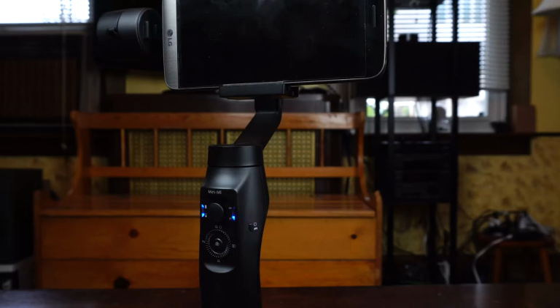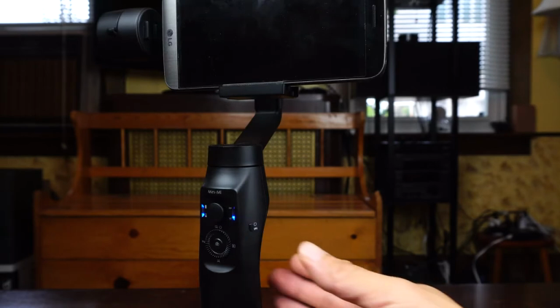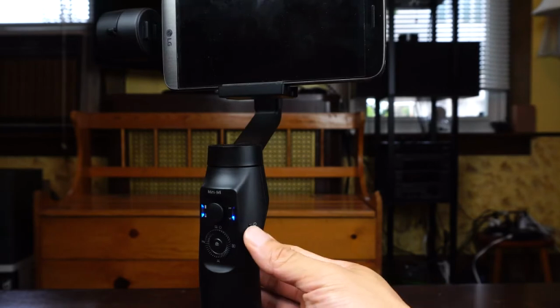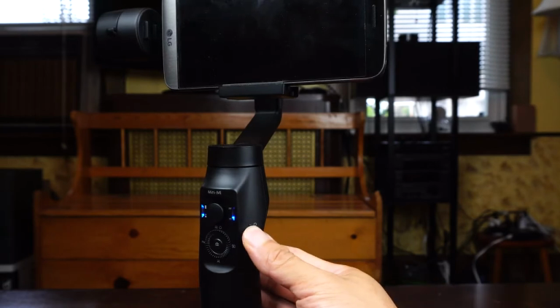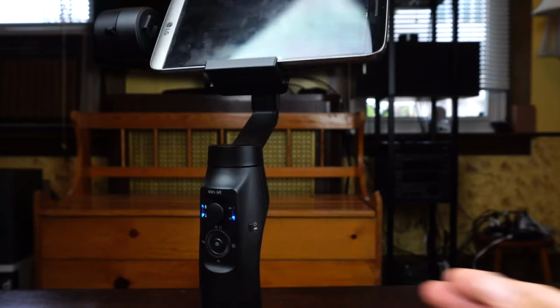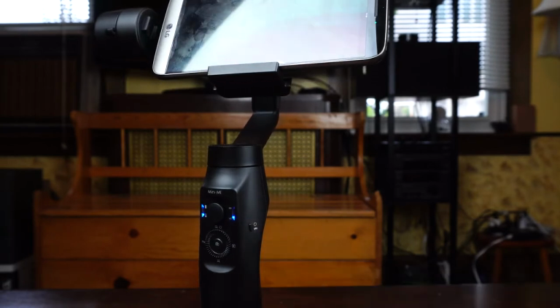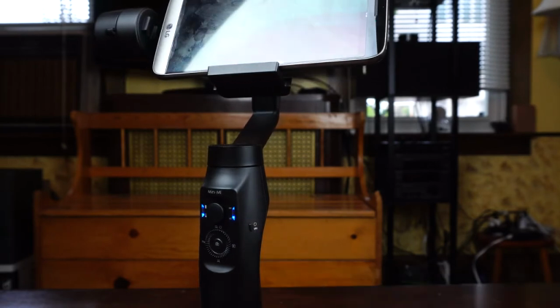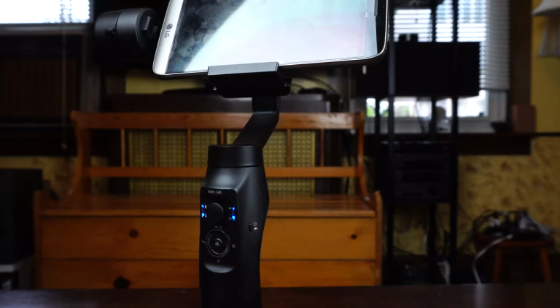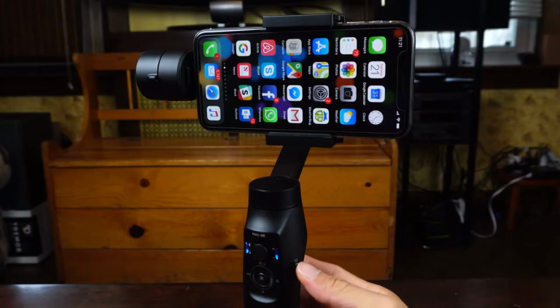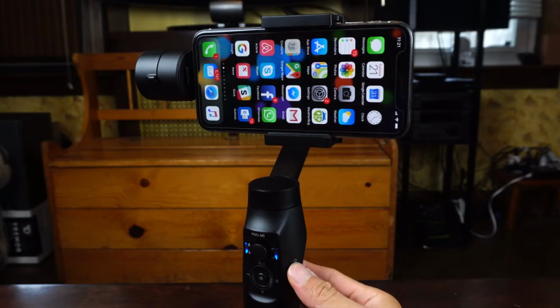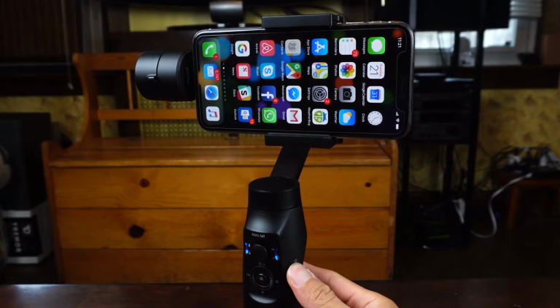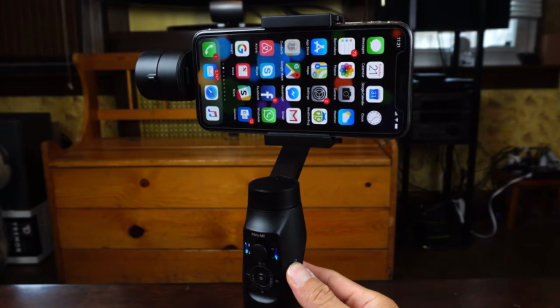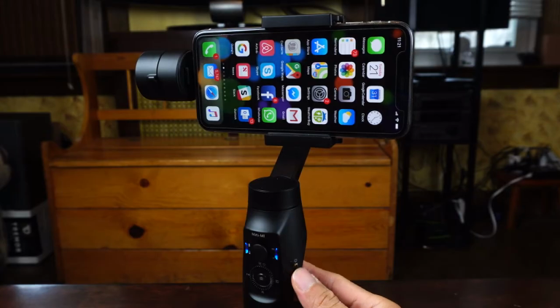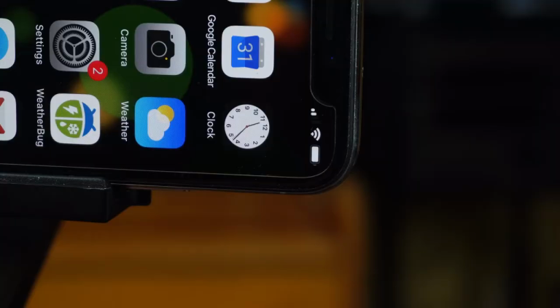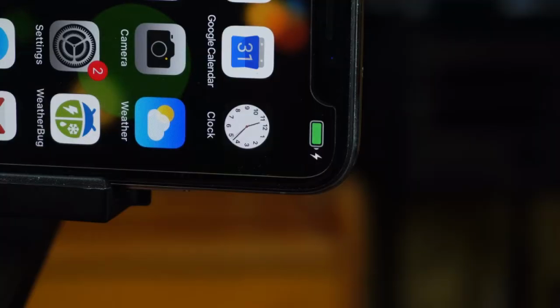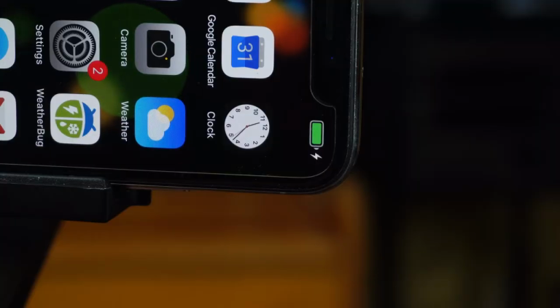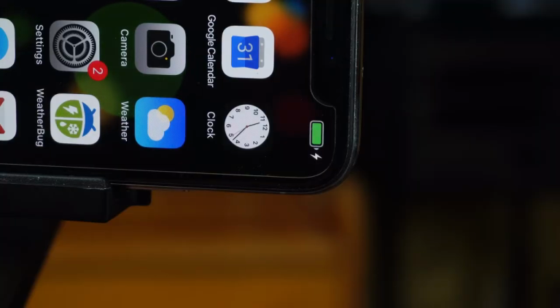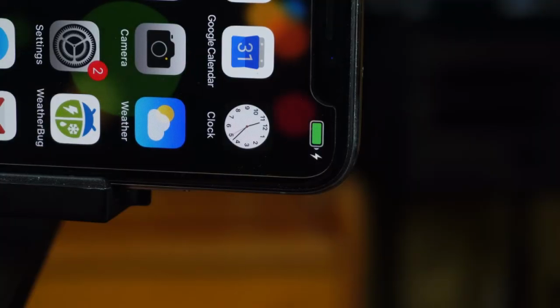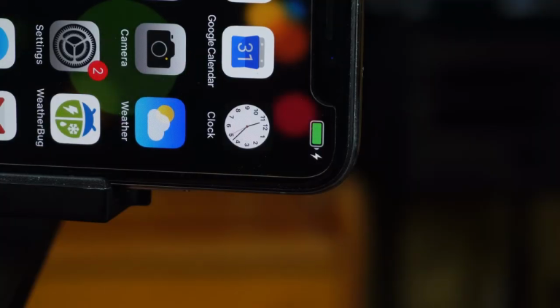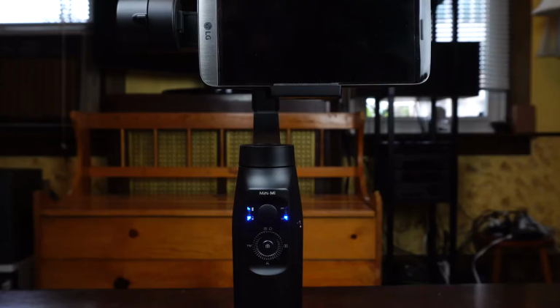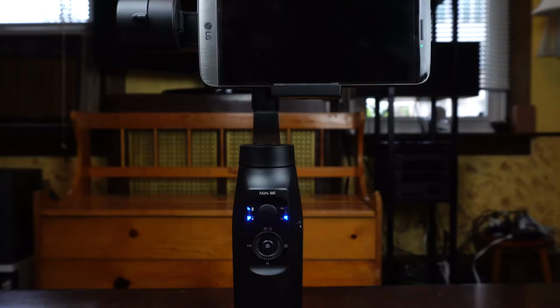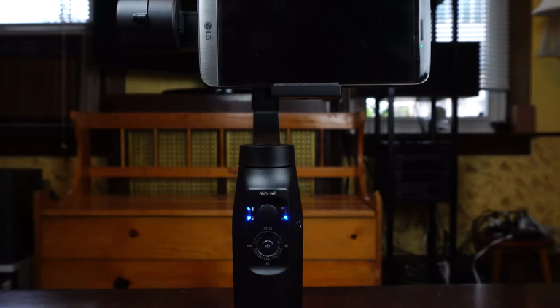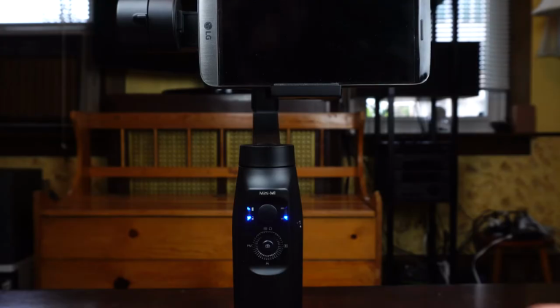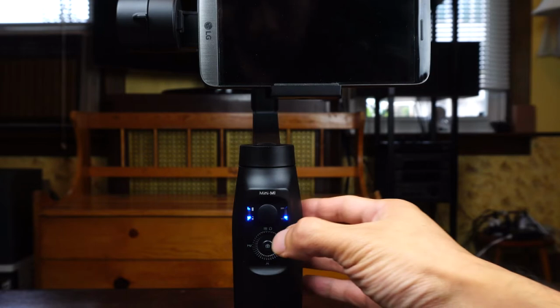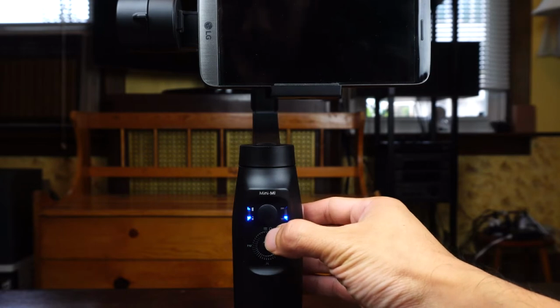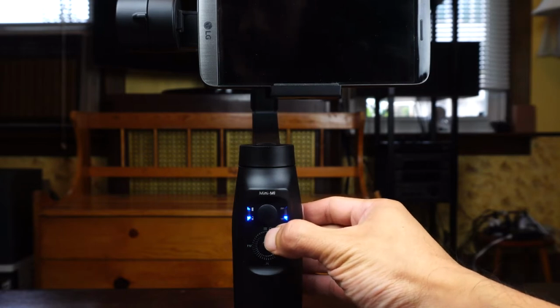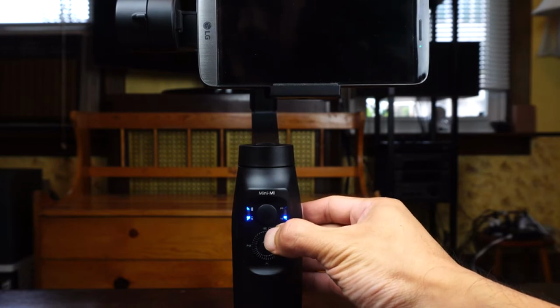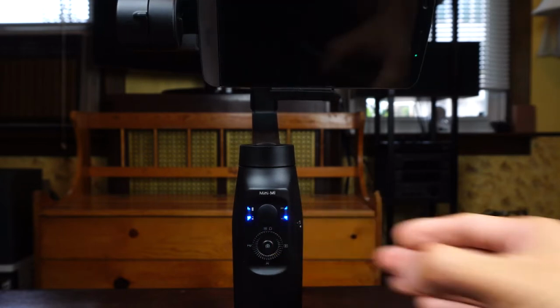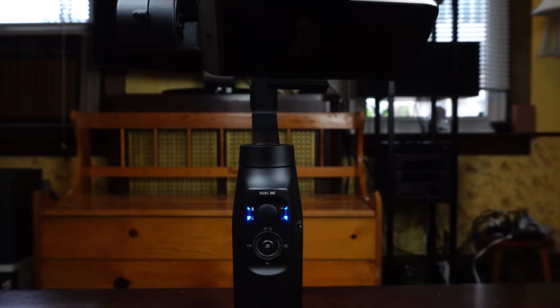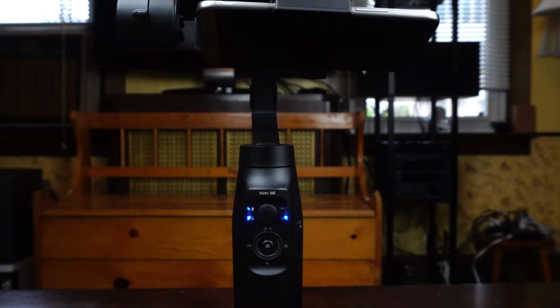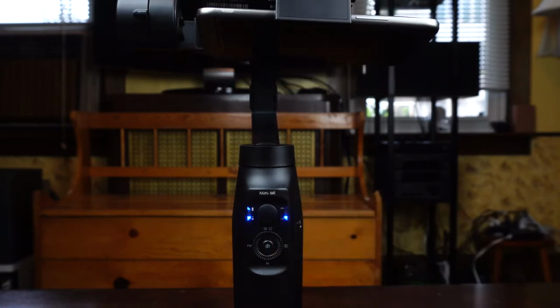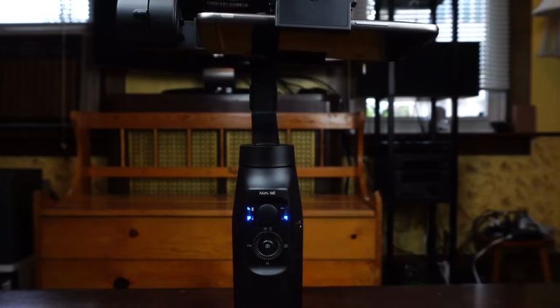Single clicking the power button puts the gimbal to sleep, while double clicking it toggles on and off Qi wireless charging. There's another fairly interesting mode dubbed inception mode, that can be triggered by clicking the up button three times.